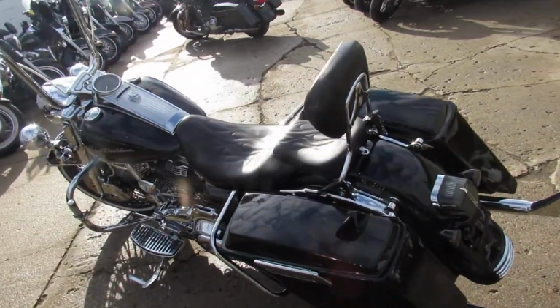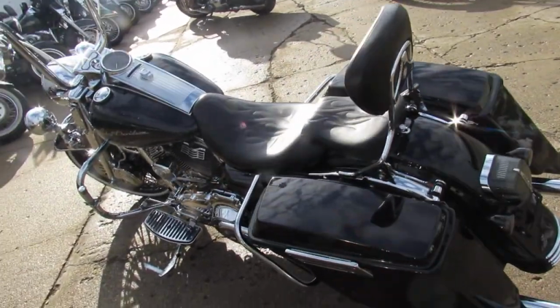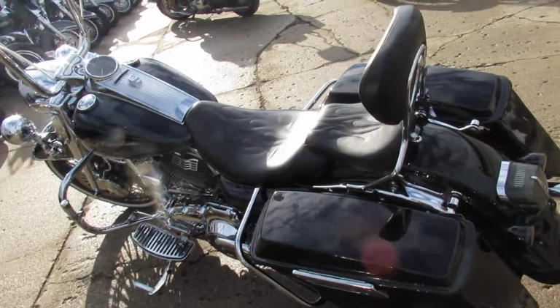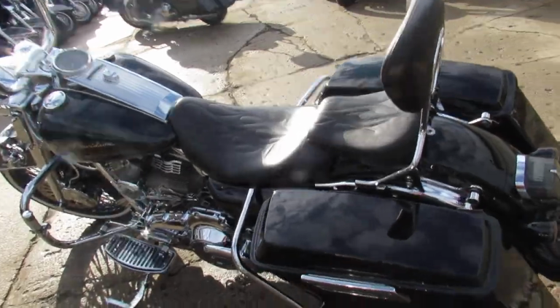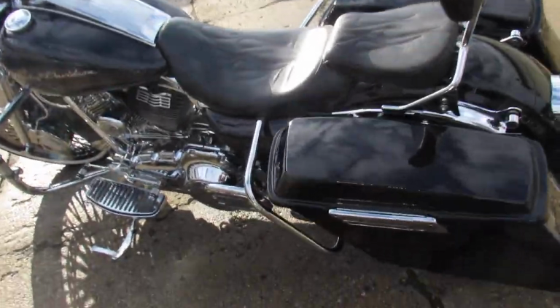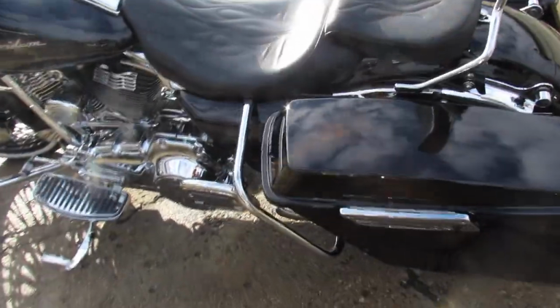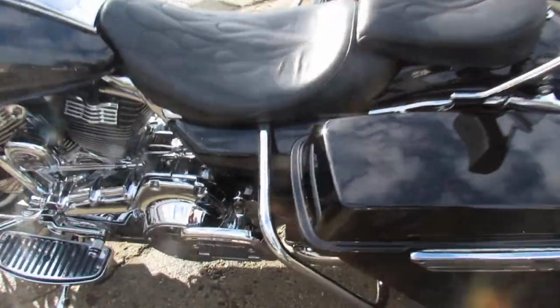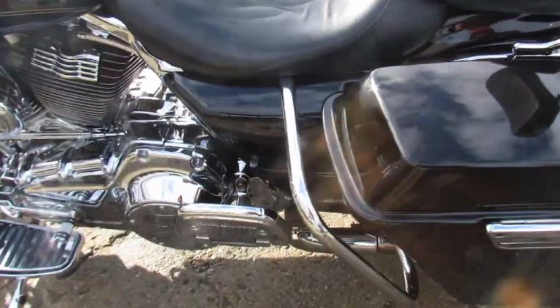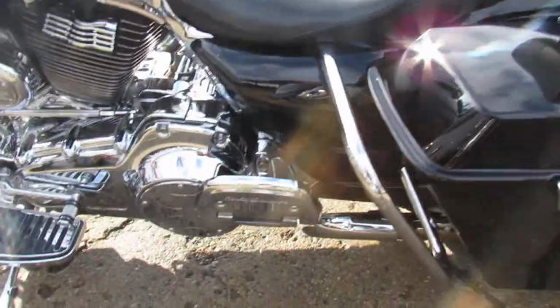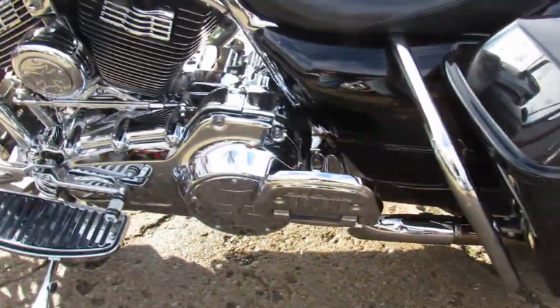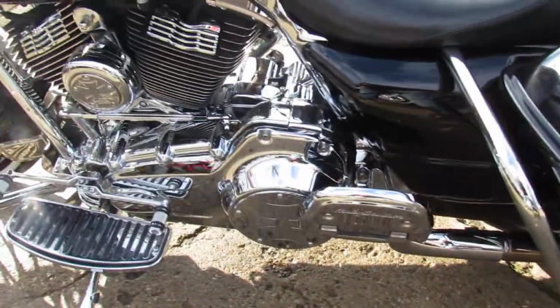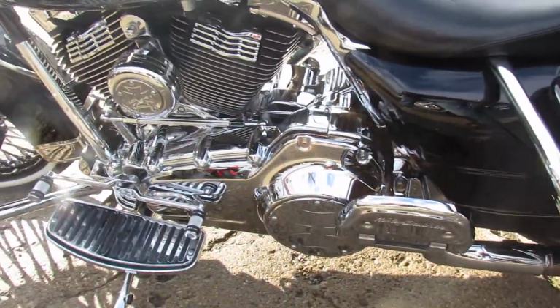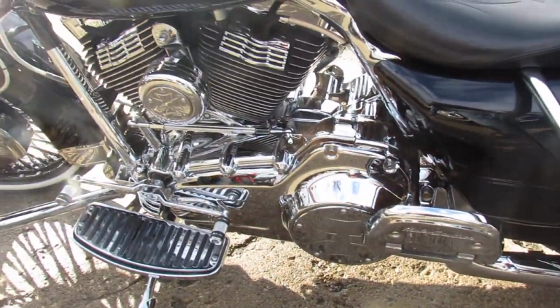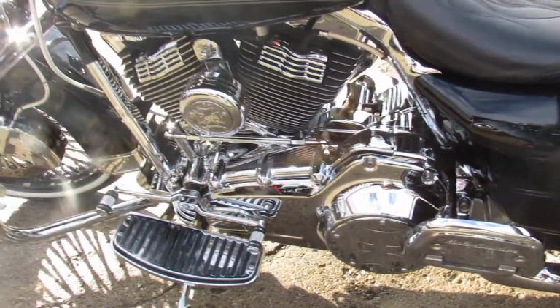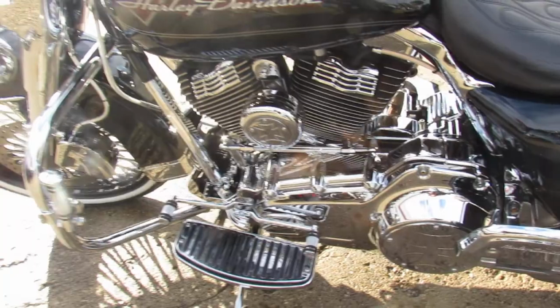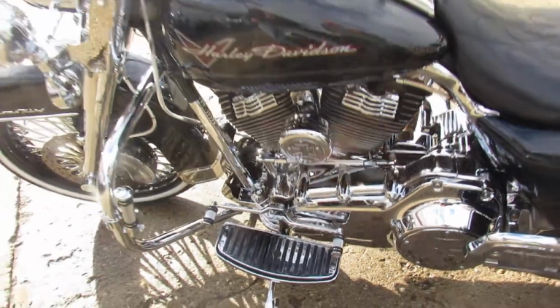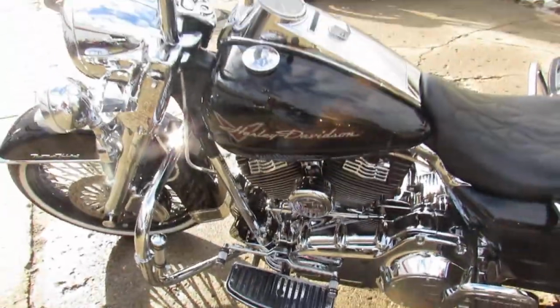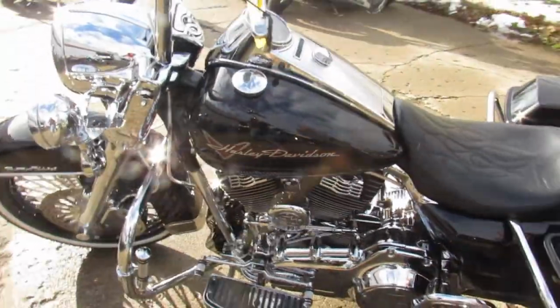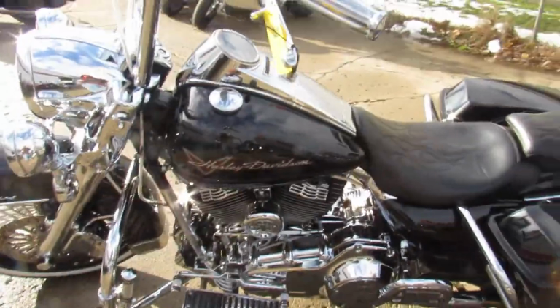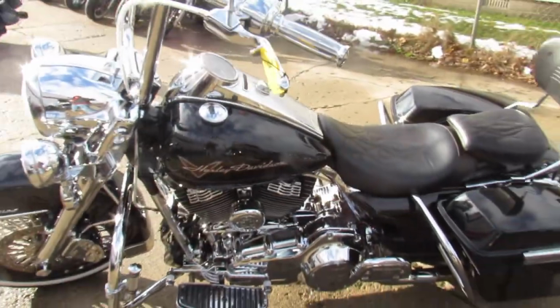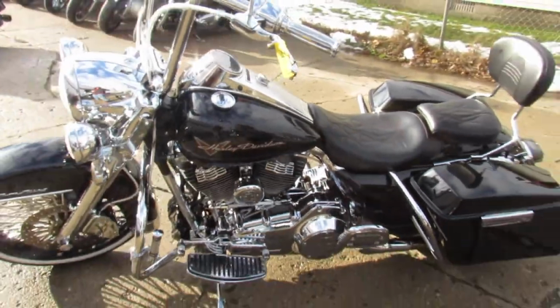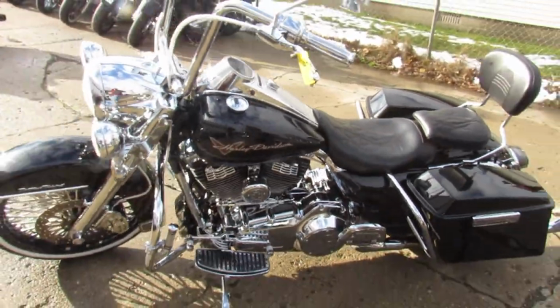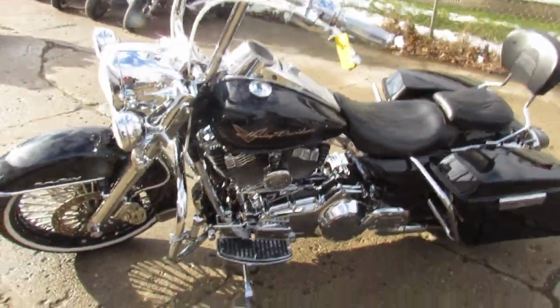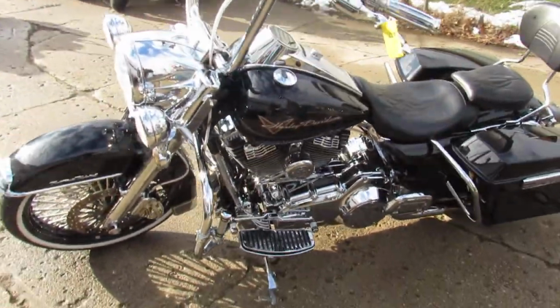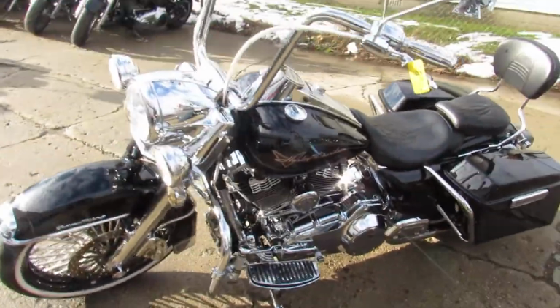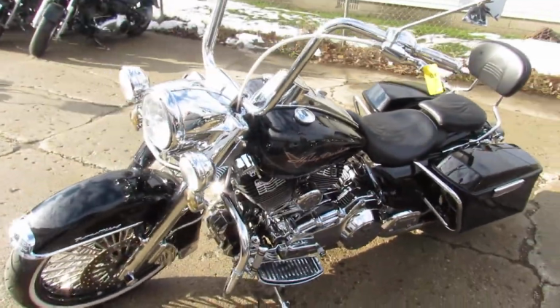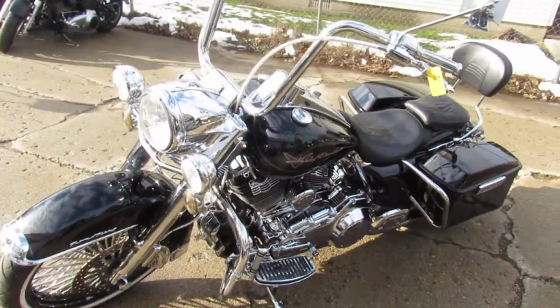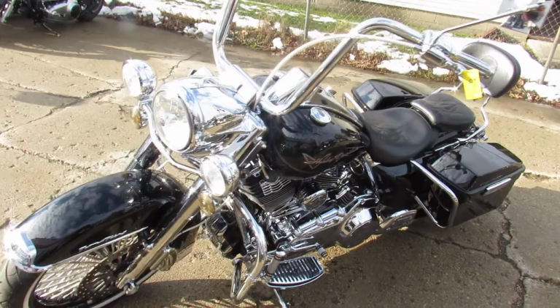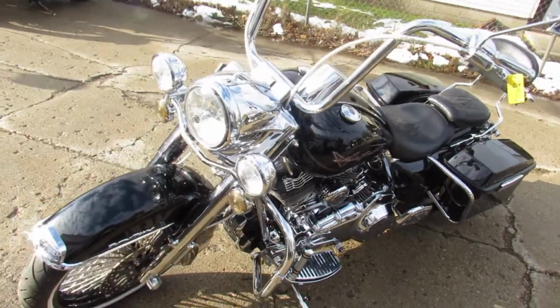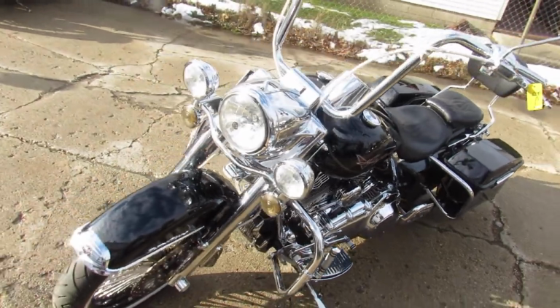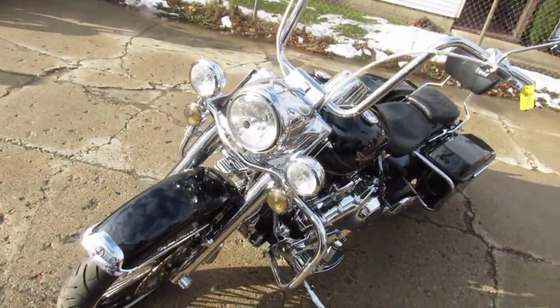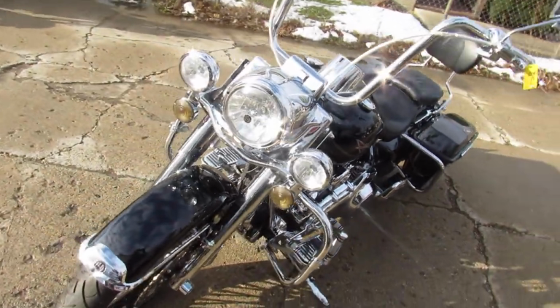The video and the pictures aren't going to do this one justice — this thing's over $35,000 invested to build this one of a kind Road King. You can buy with confidence, only $15,999 guys. Don't miss out on this one.